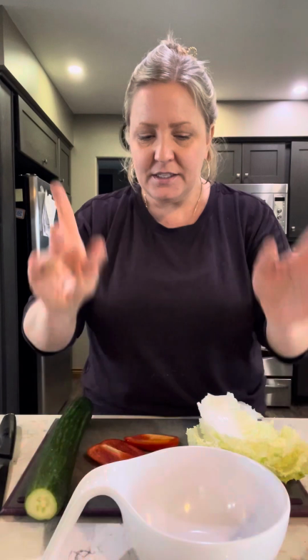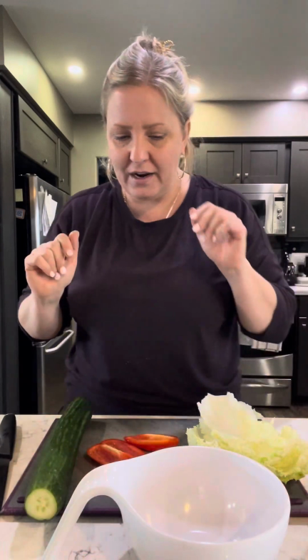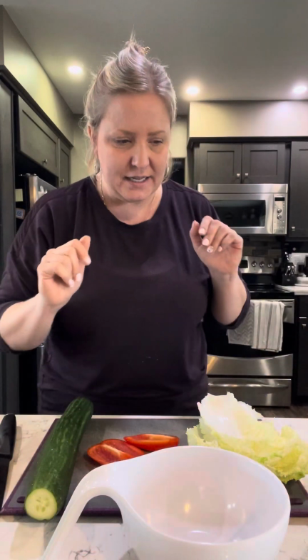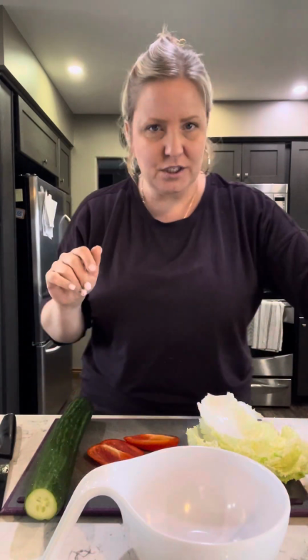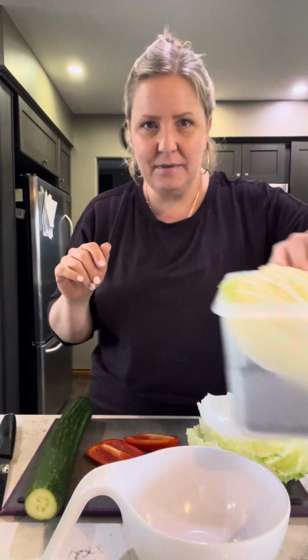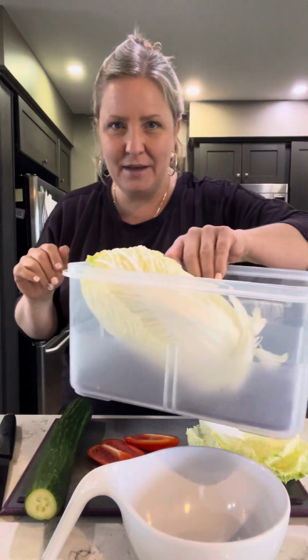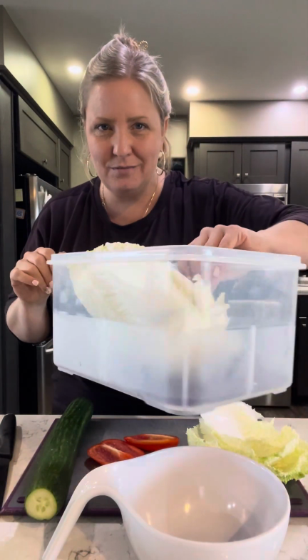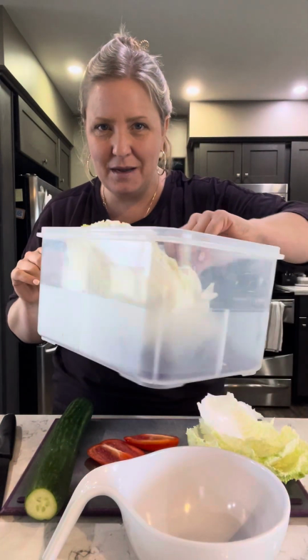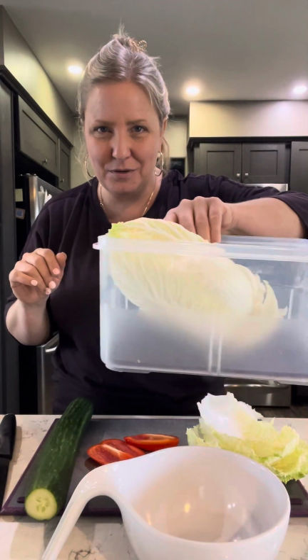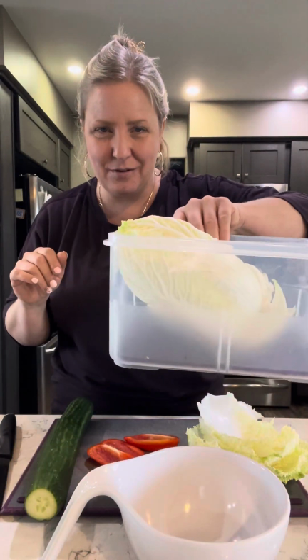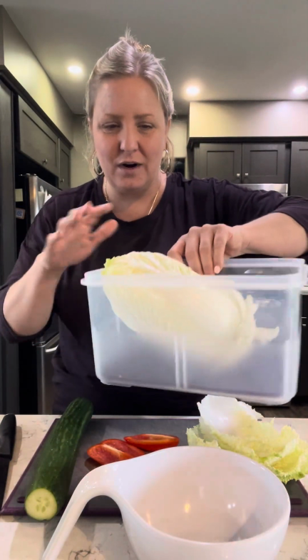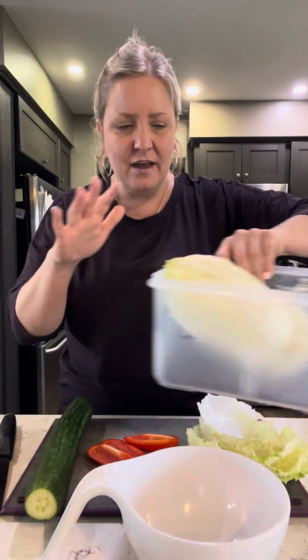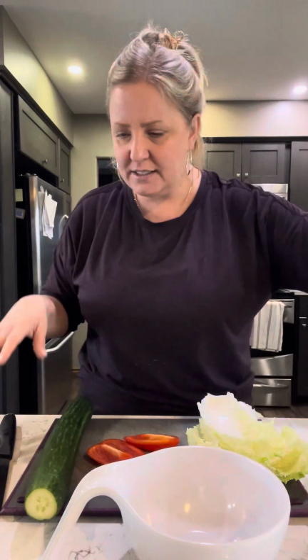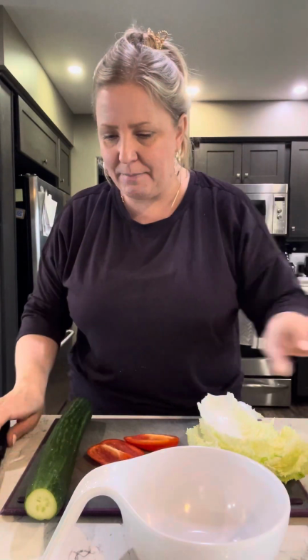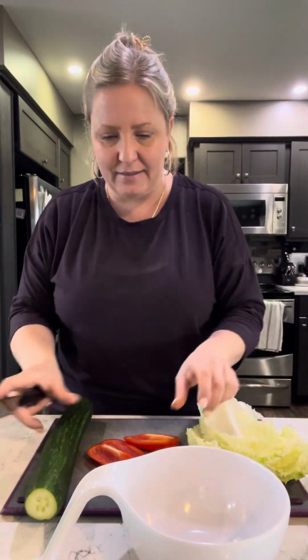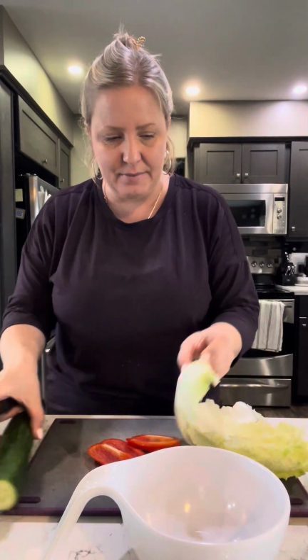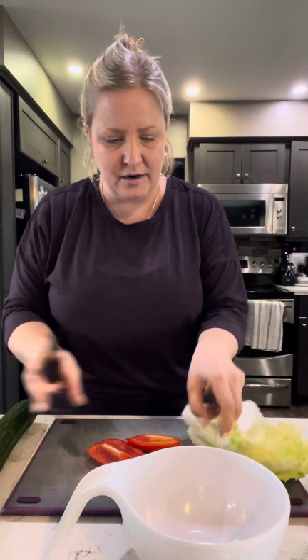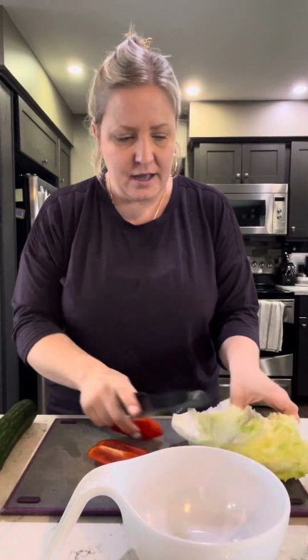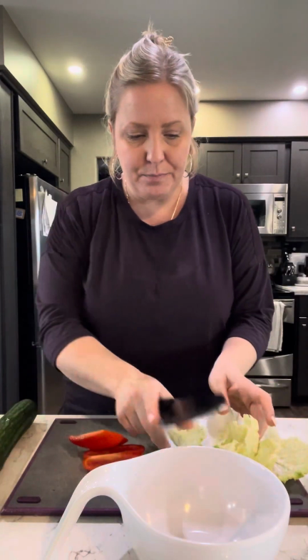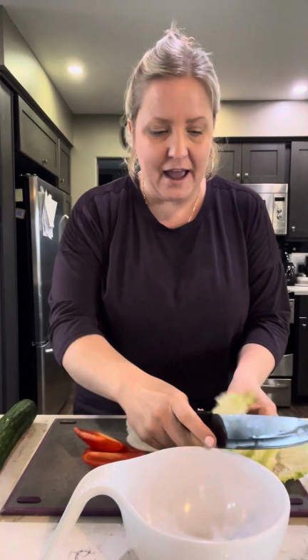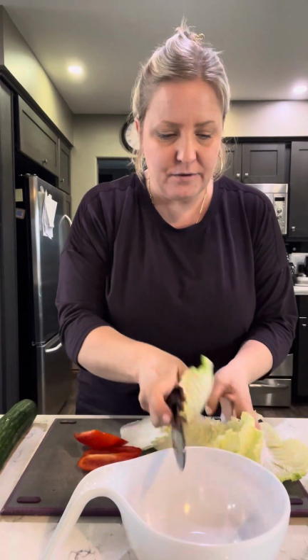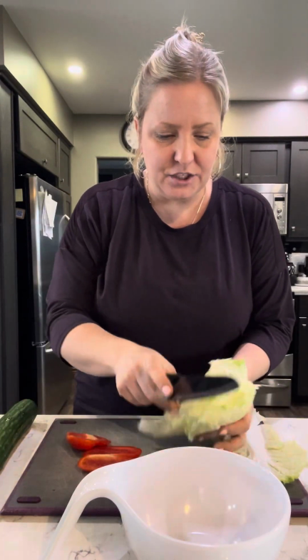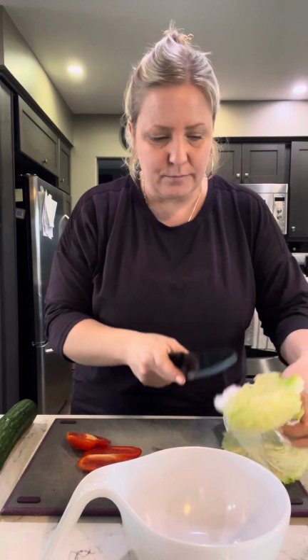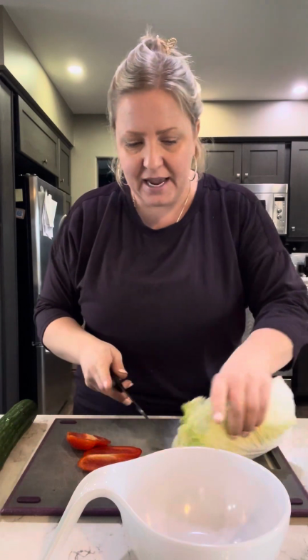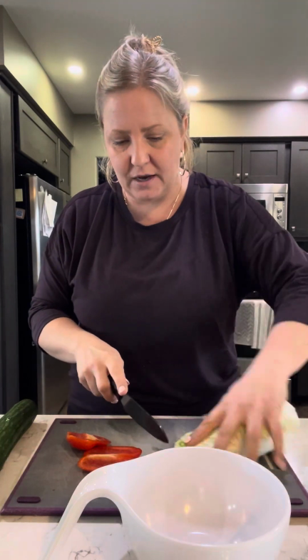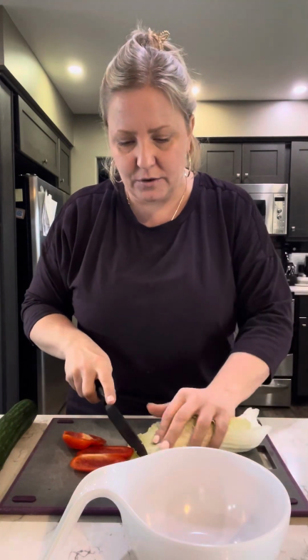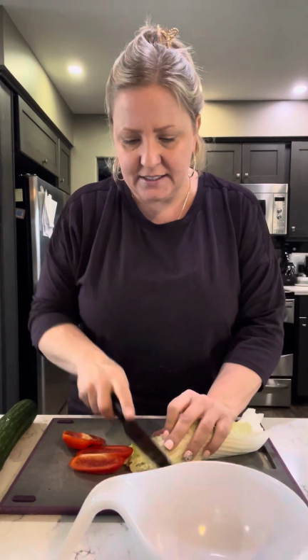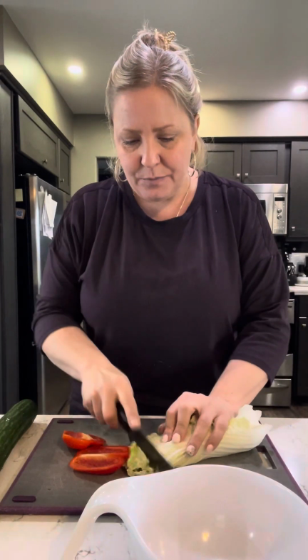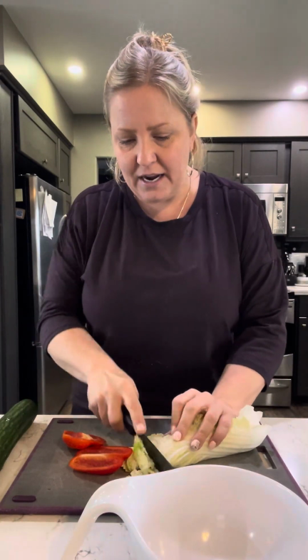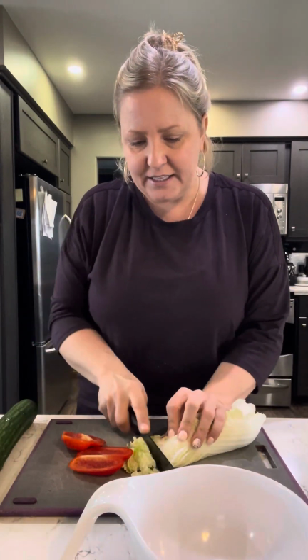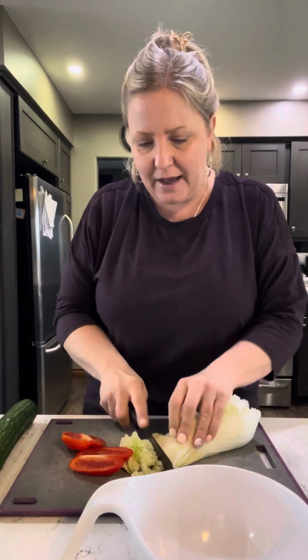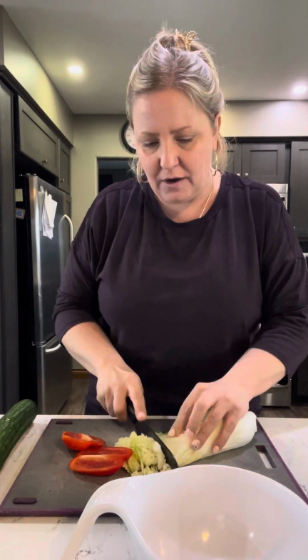So what I've done is I'm just grabbing some cabbage, using my produce saver, of course. I've got some Napa cabbage here, but whatever's in the fridge — some romaine, some greens, whatever kind of greens or cabbage you've got.